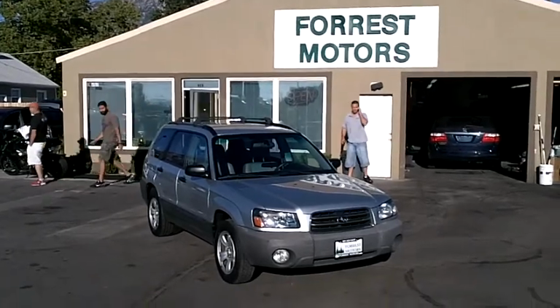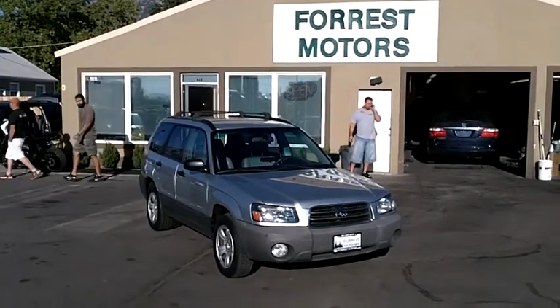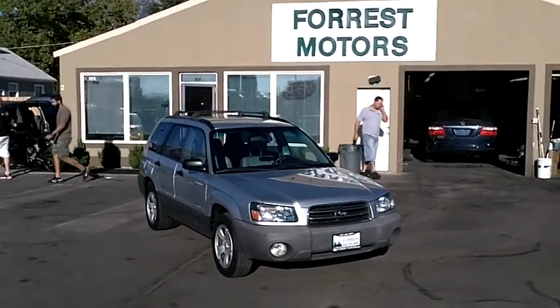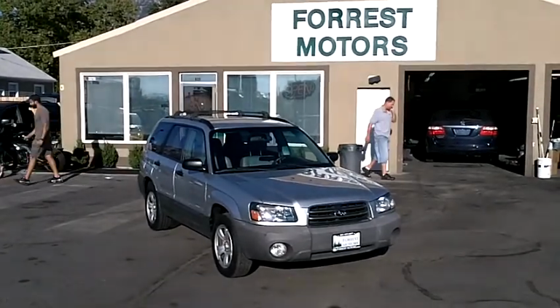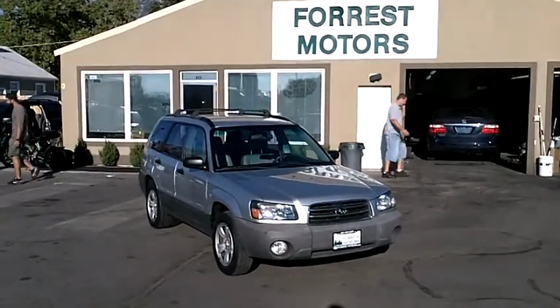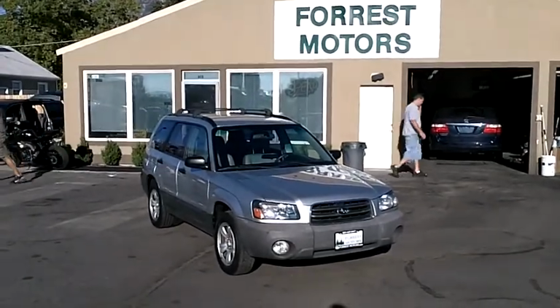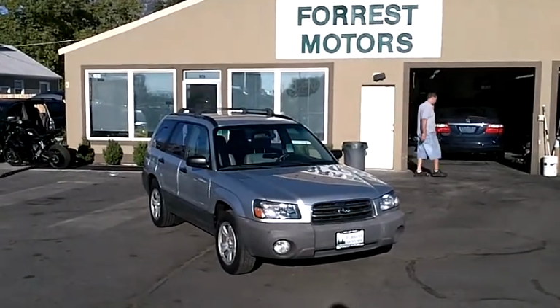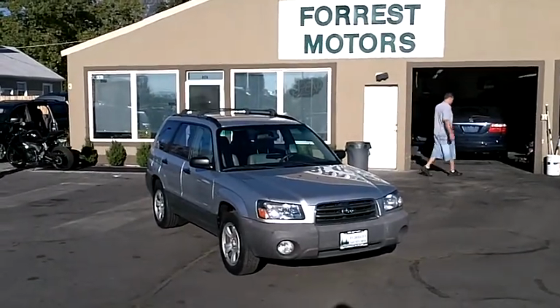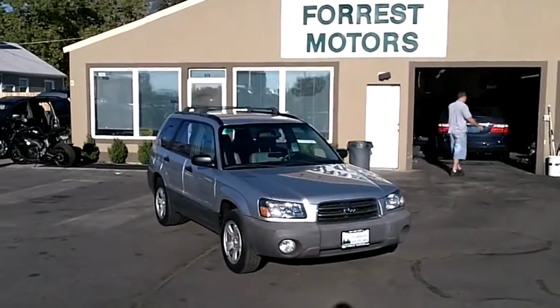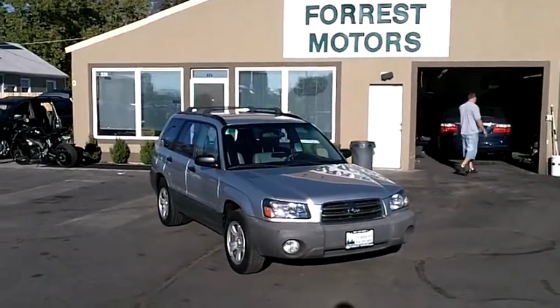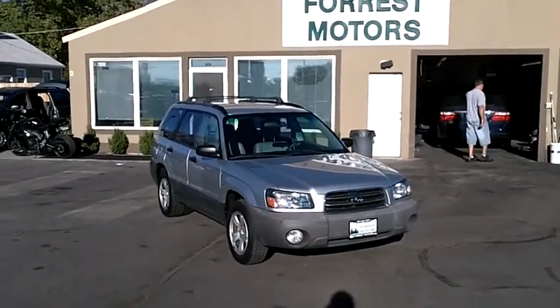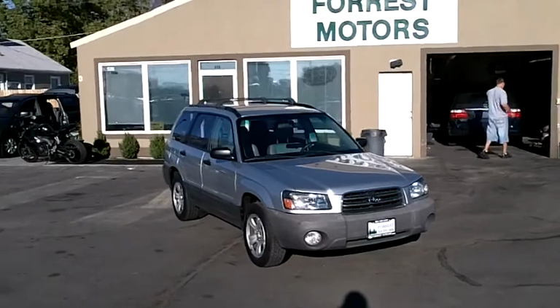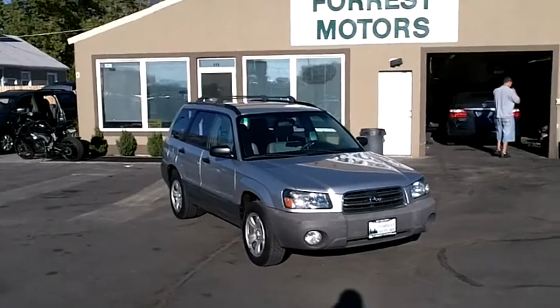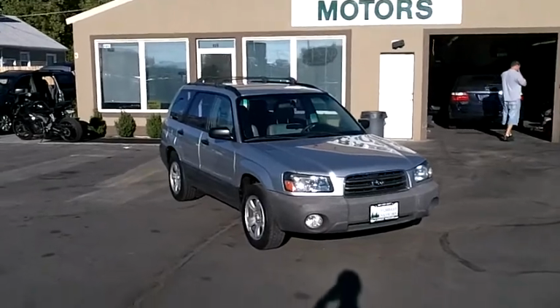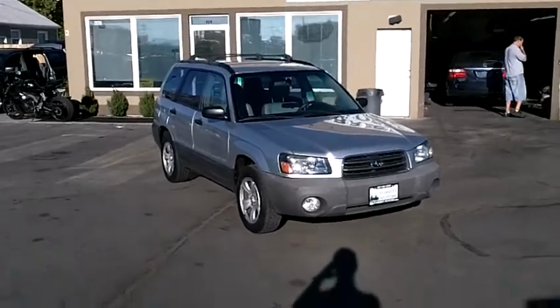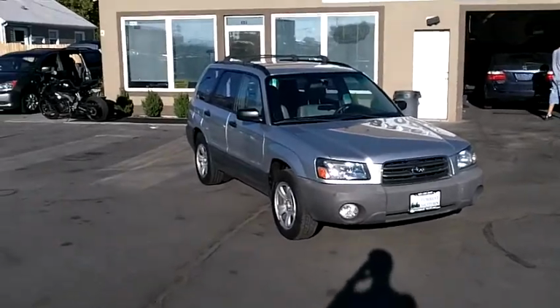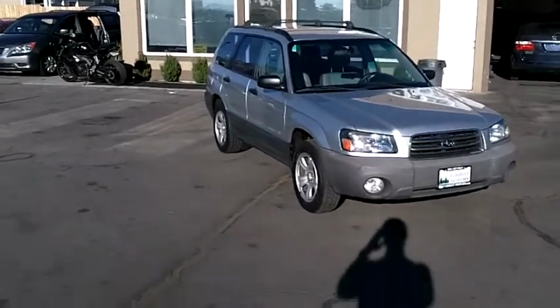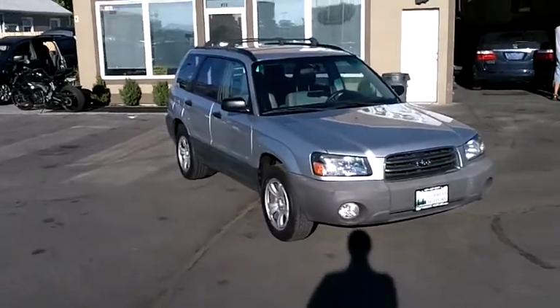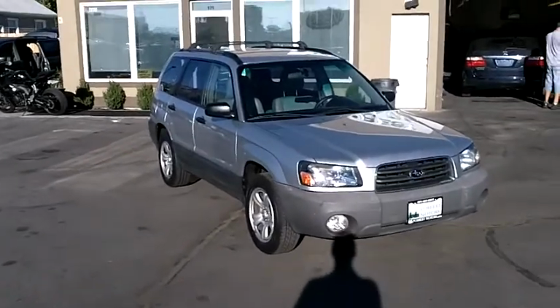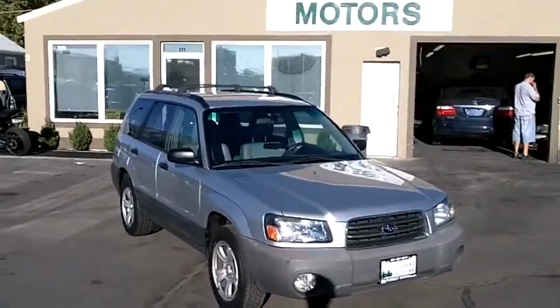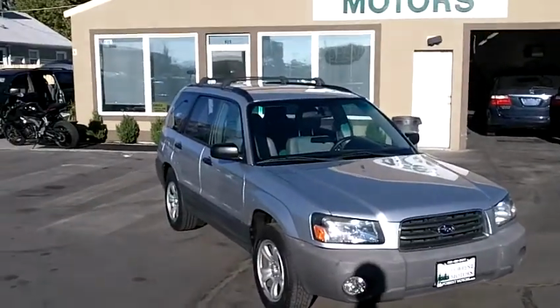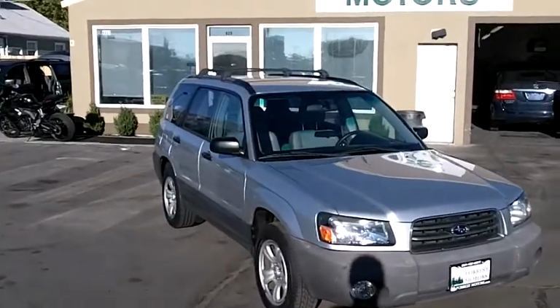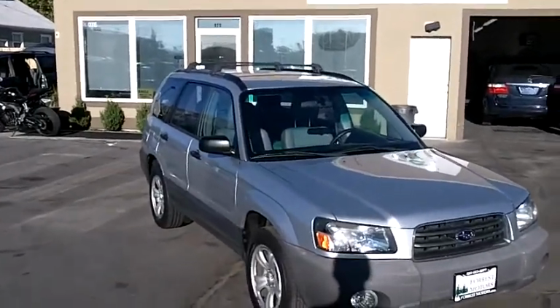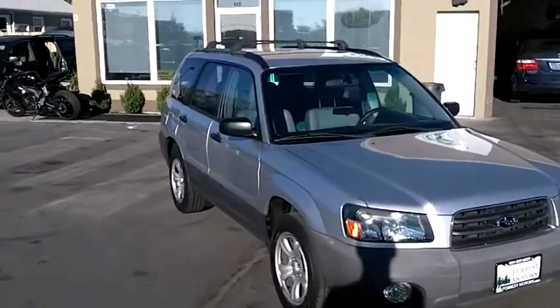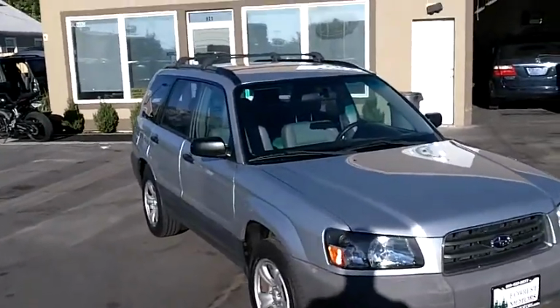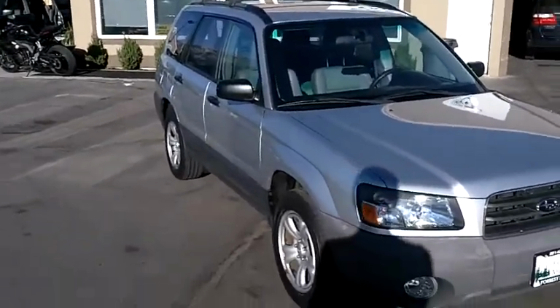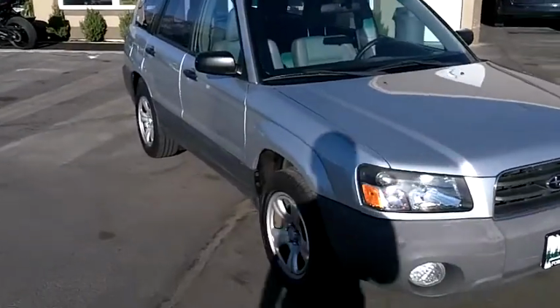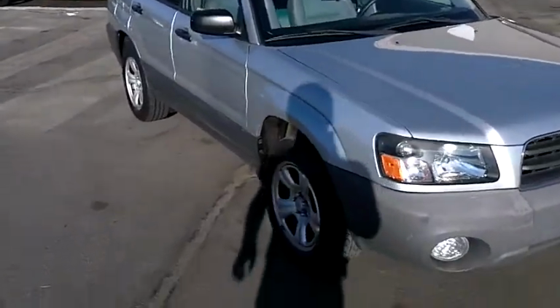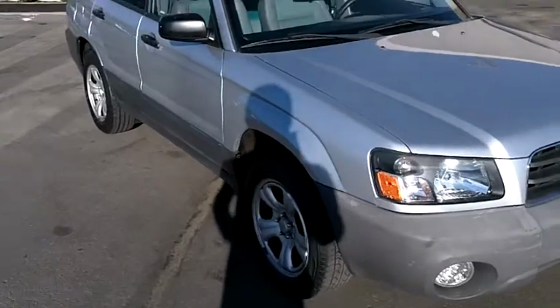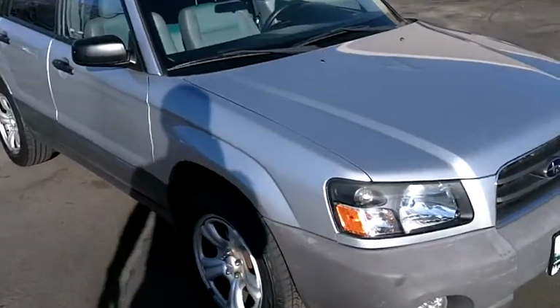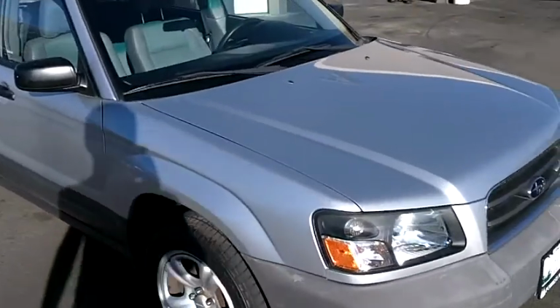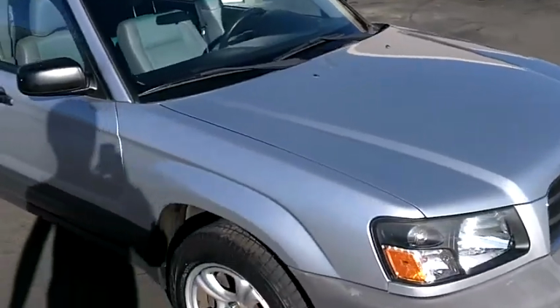2005 Subaru Forester all-wheel drive with 73,000 miles. Very low miles on this nice 05 Forester in very clean condition.